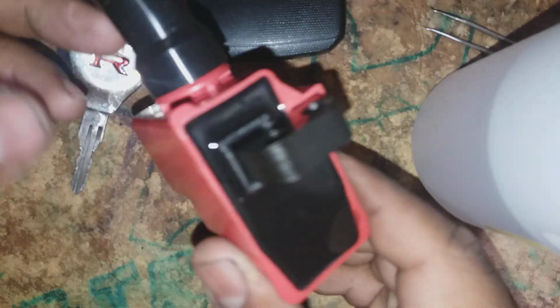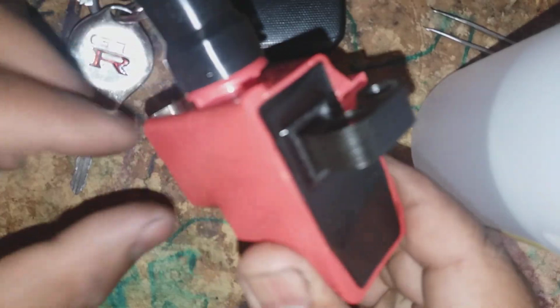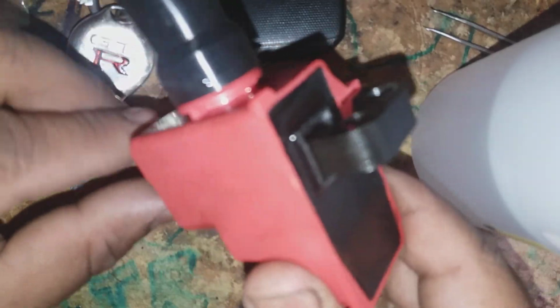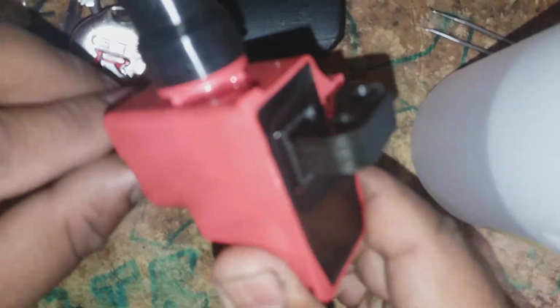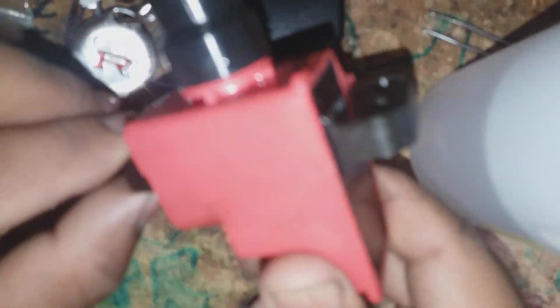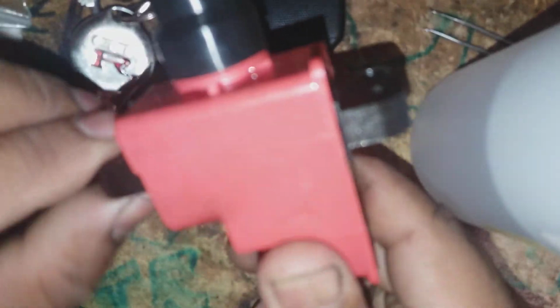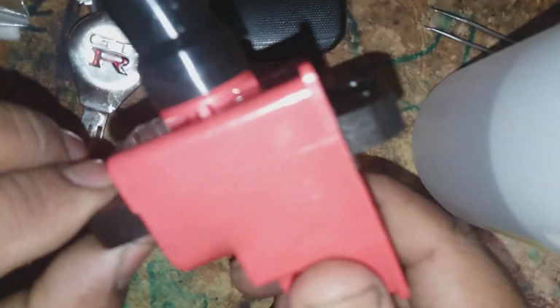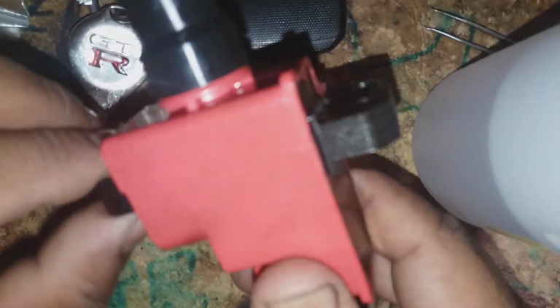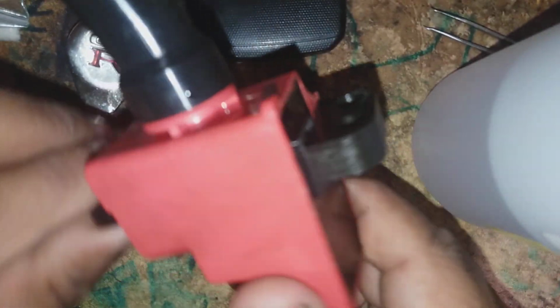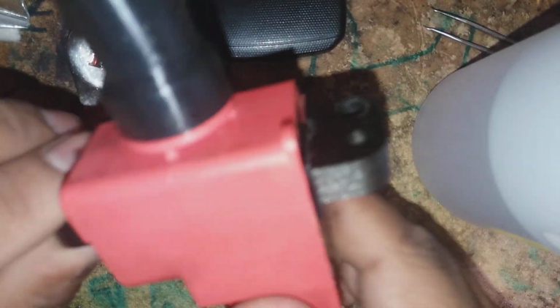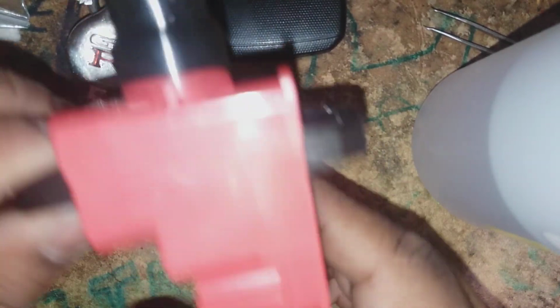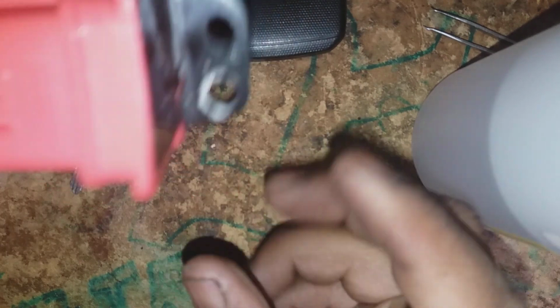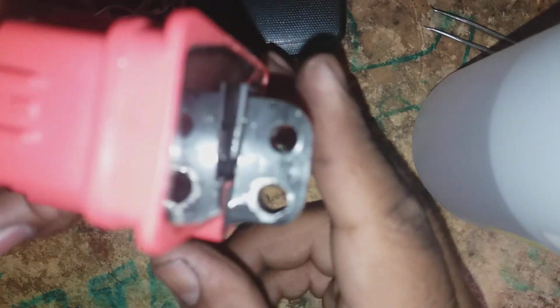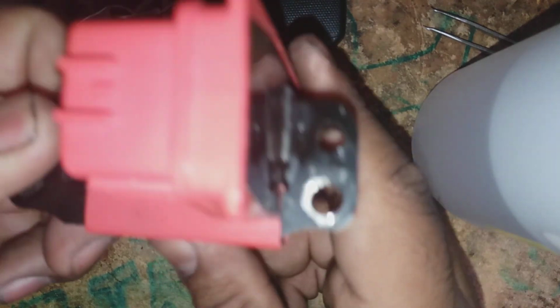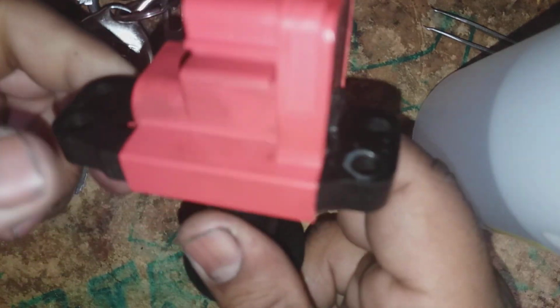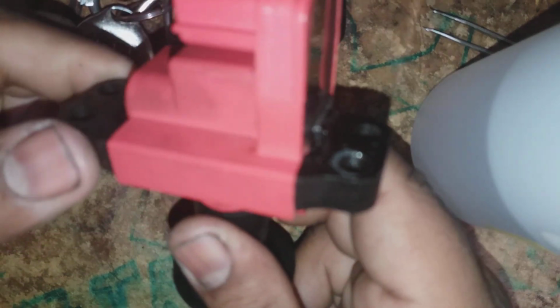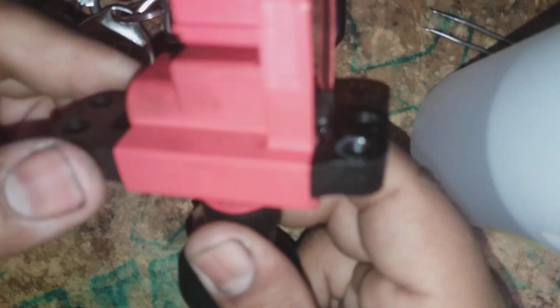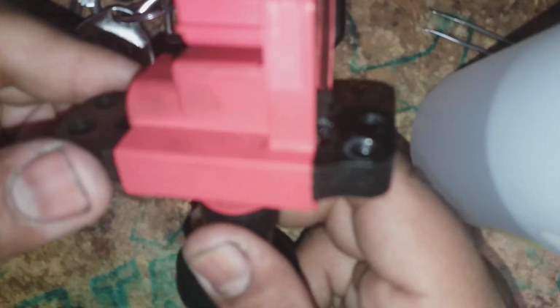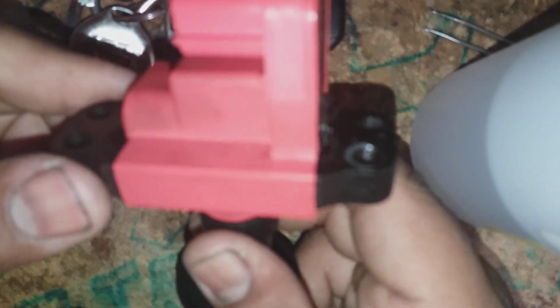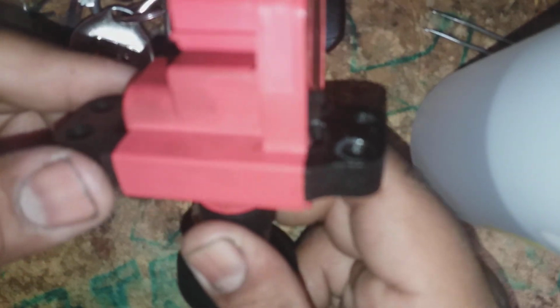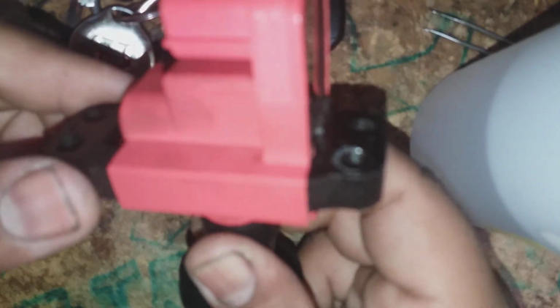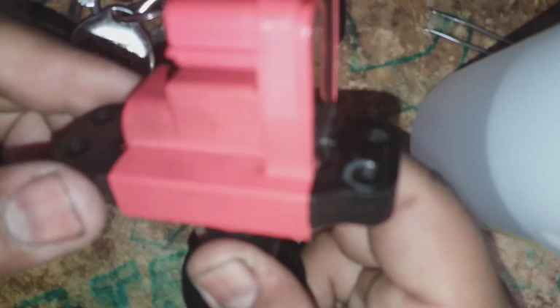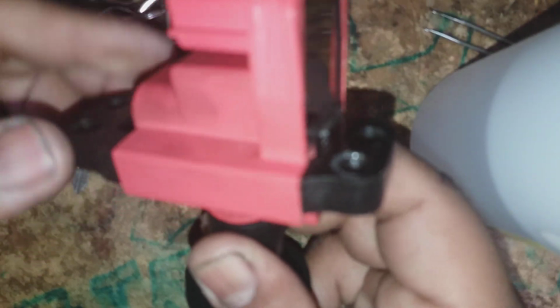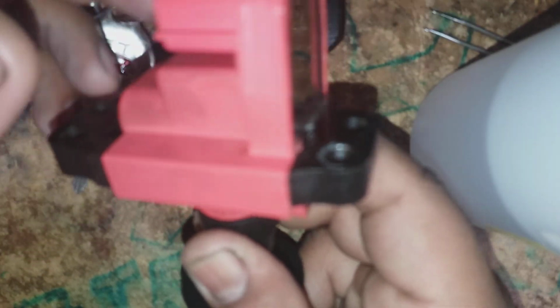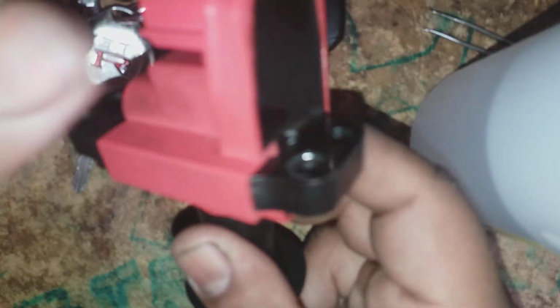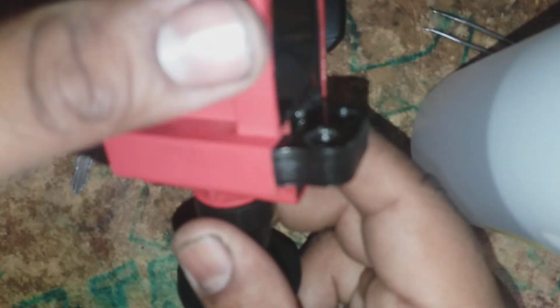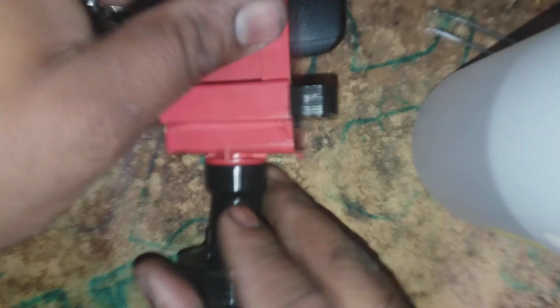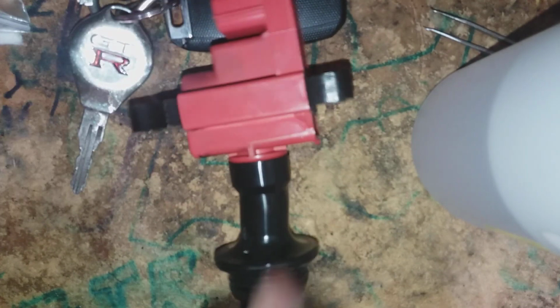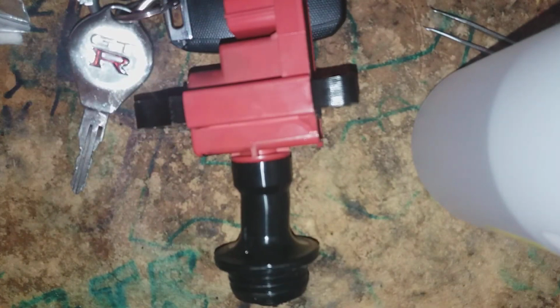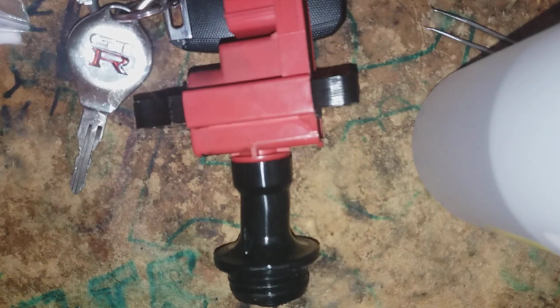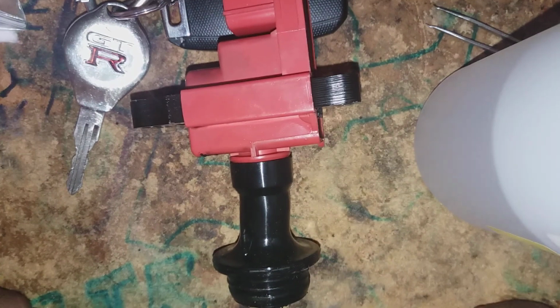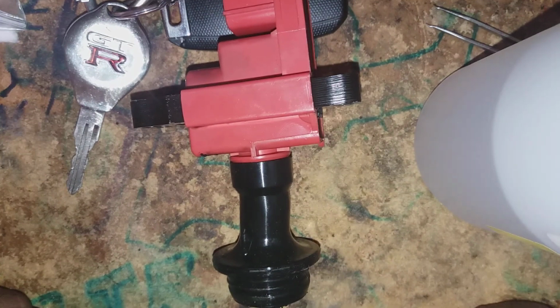Obviously, I kept my old coil pack so I can still use my car day to day — family race car and all that. That's it.